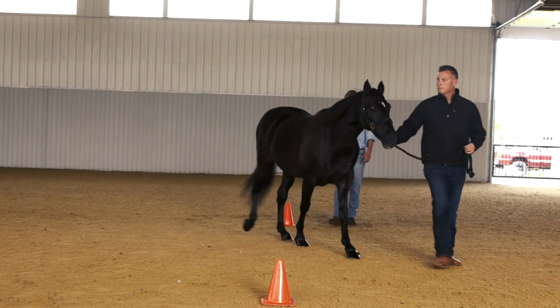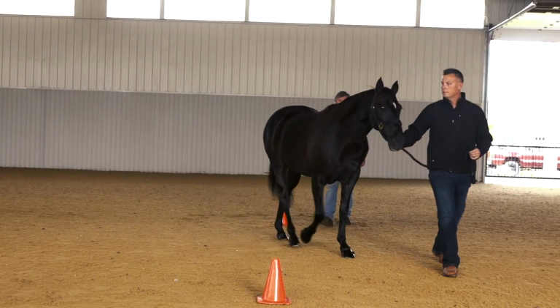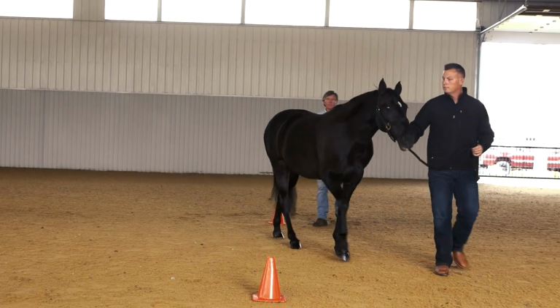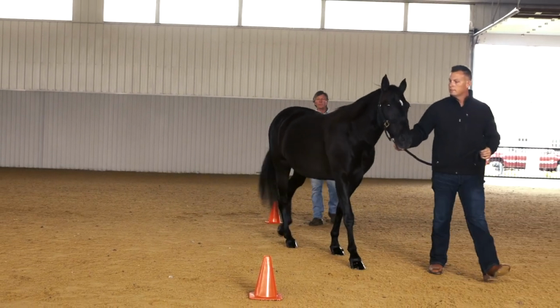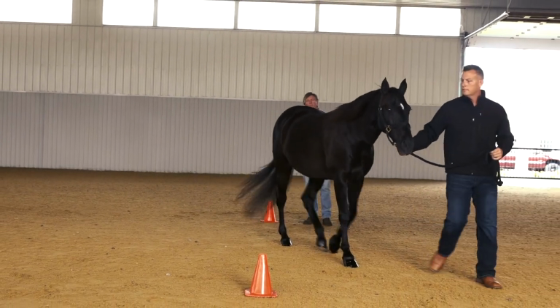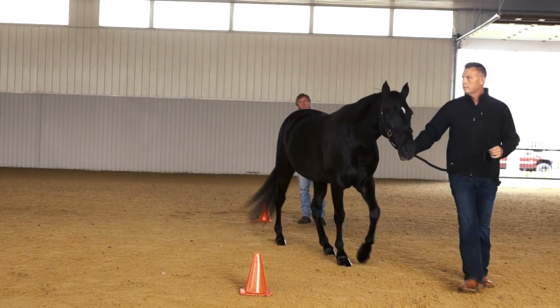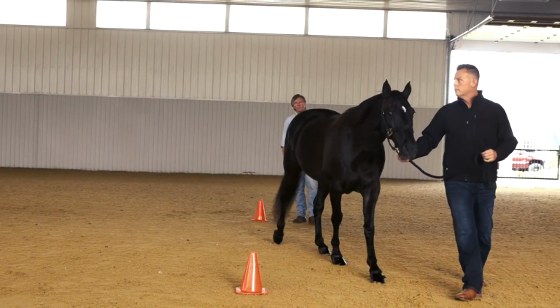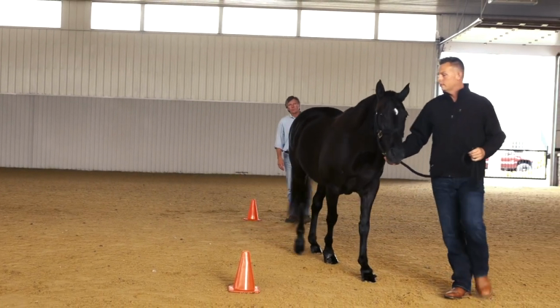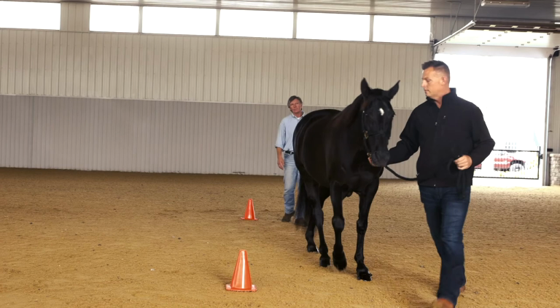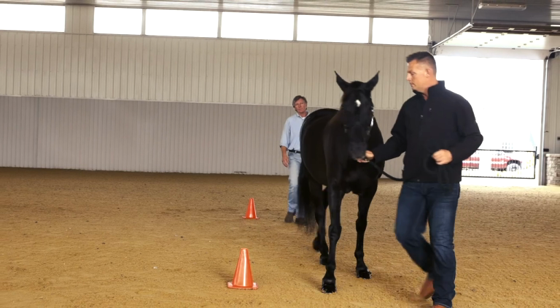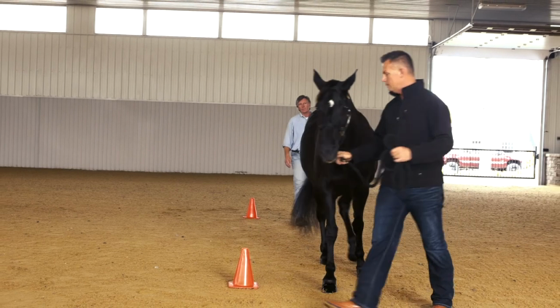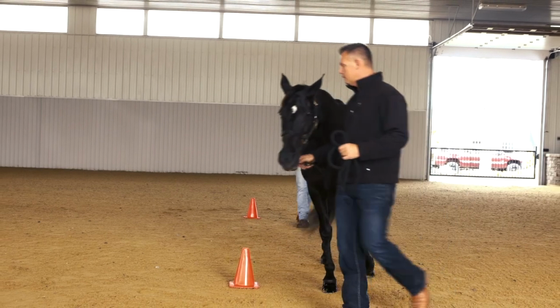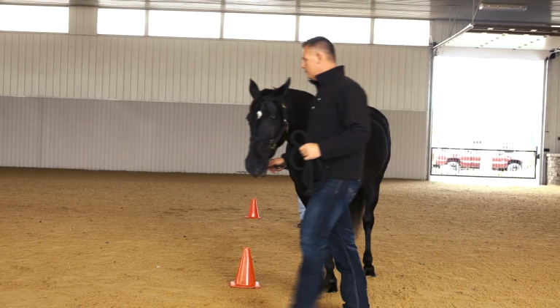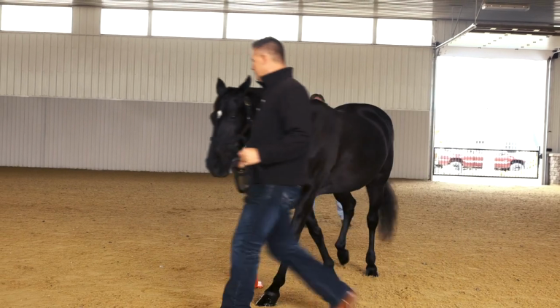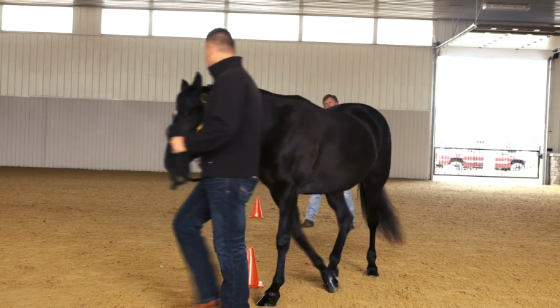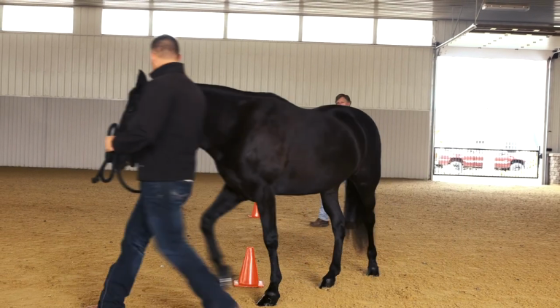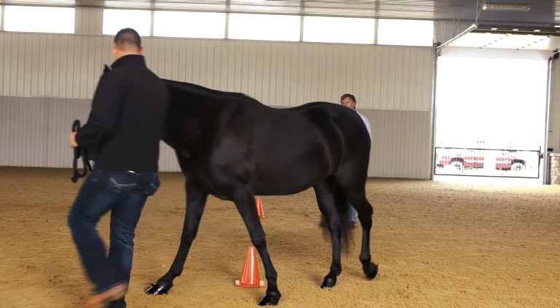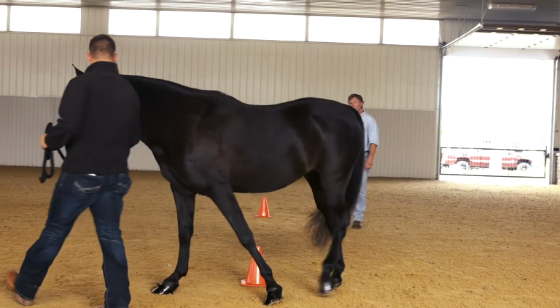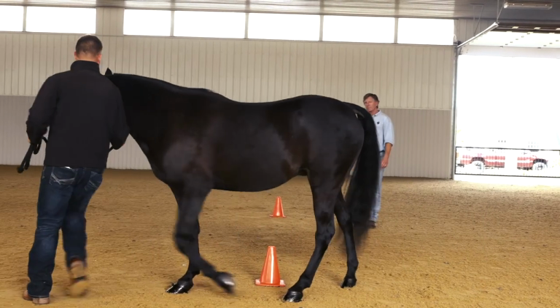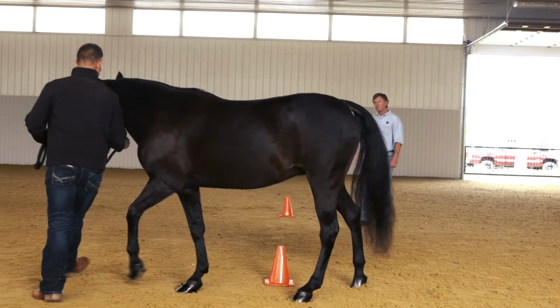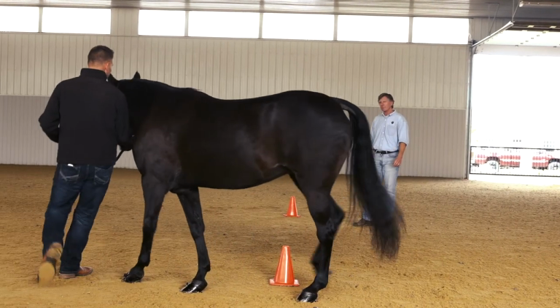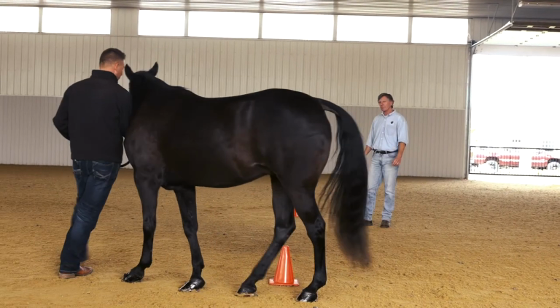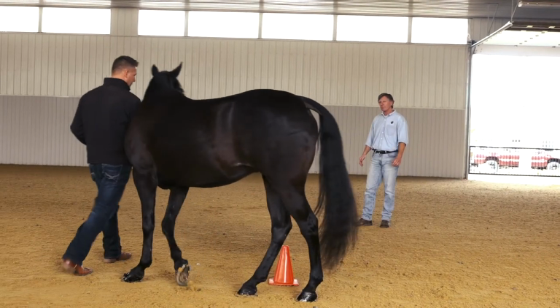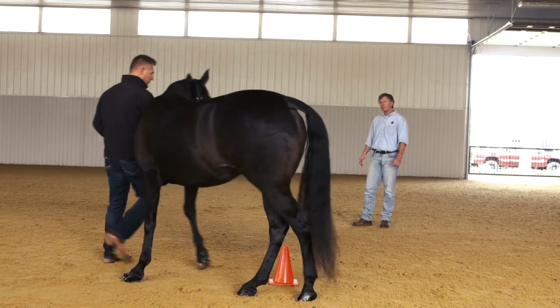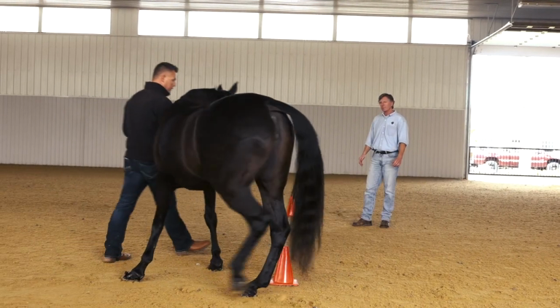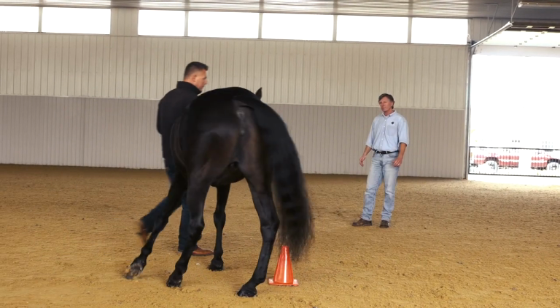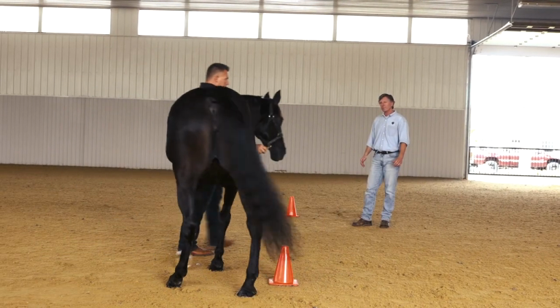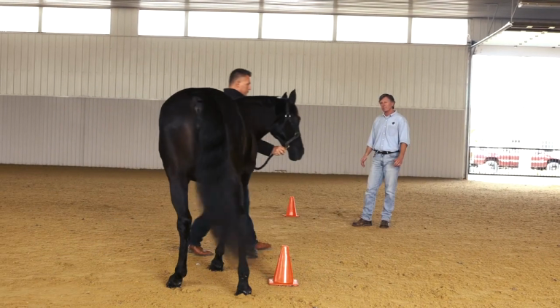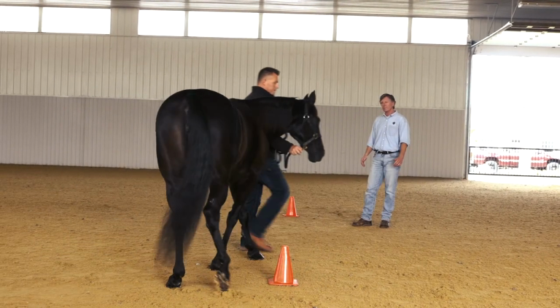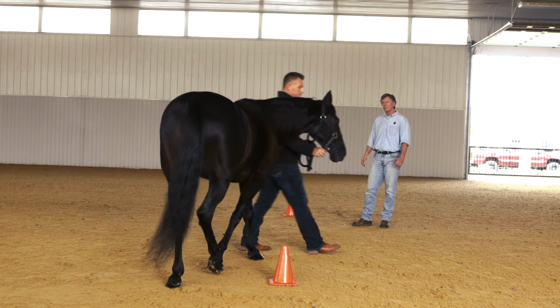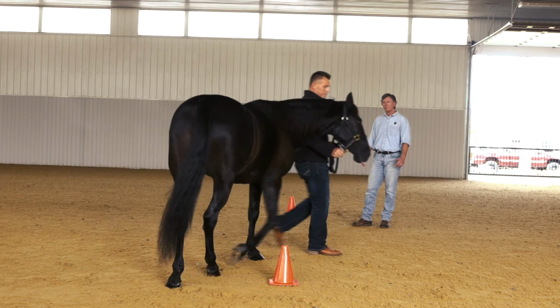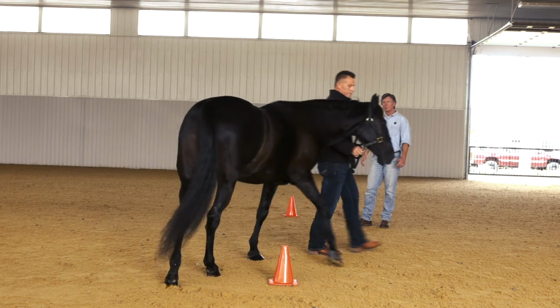Gait and stance is evaluated as the horse is in motion. He not only moves in a straight line, but he moves to the left and to the right around a barrier or a cone.